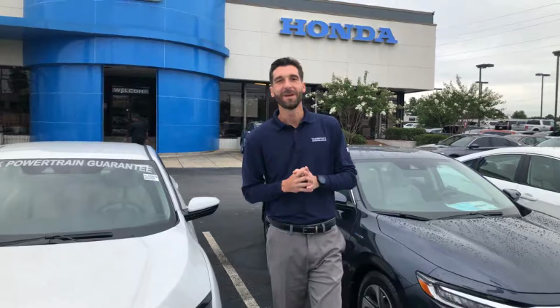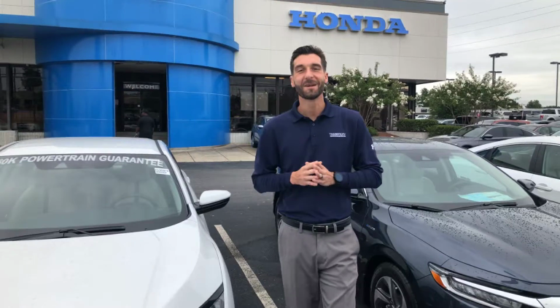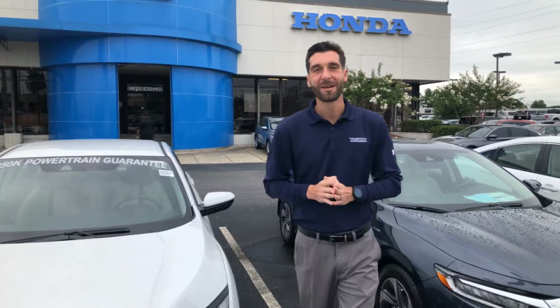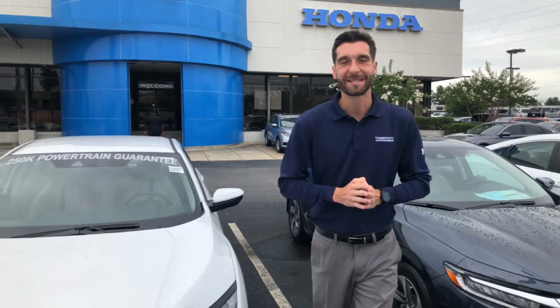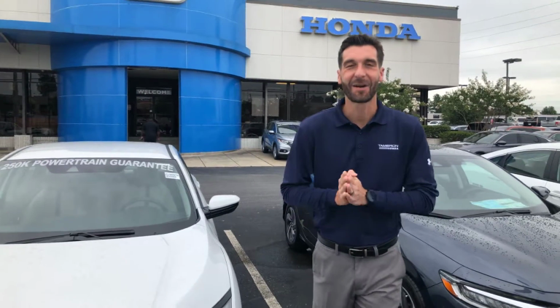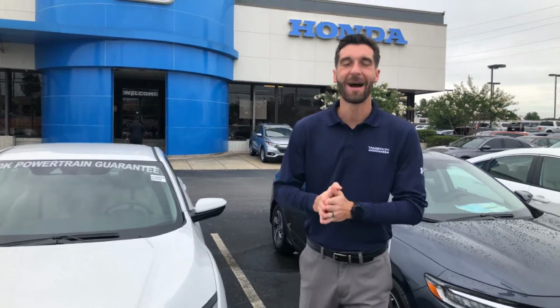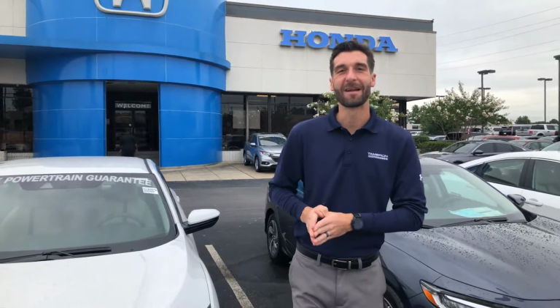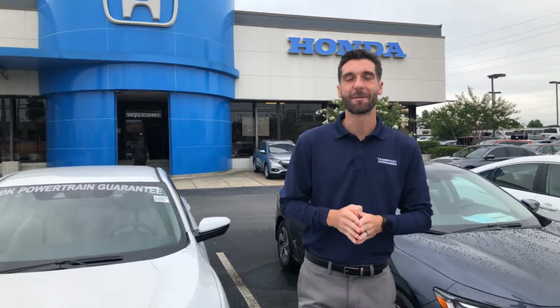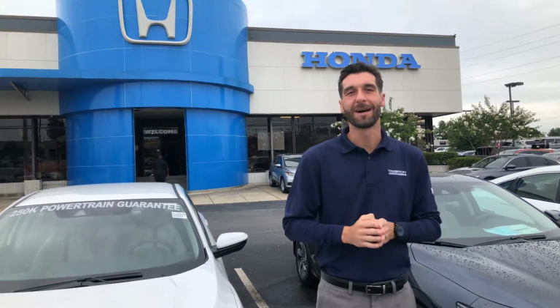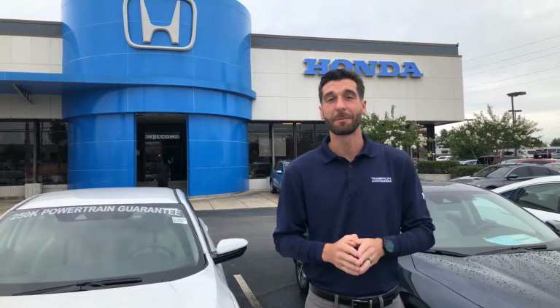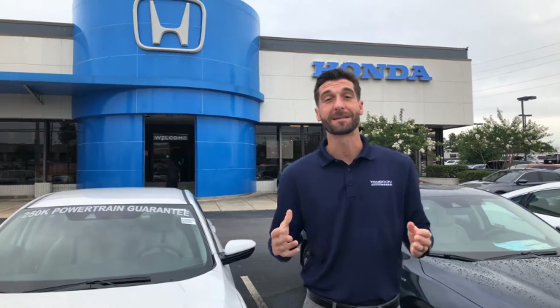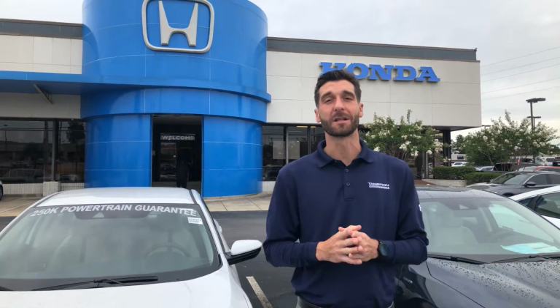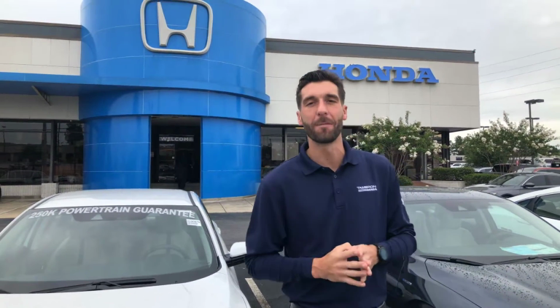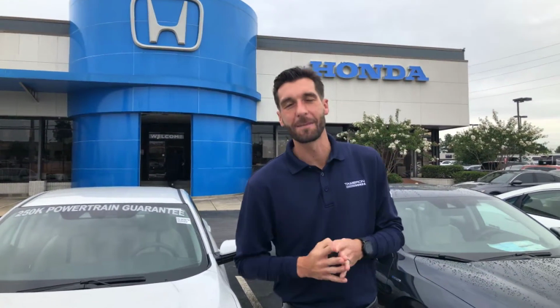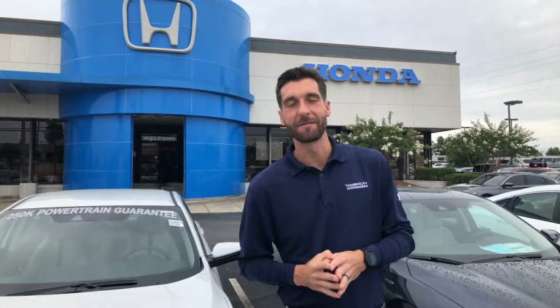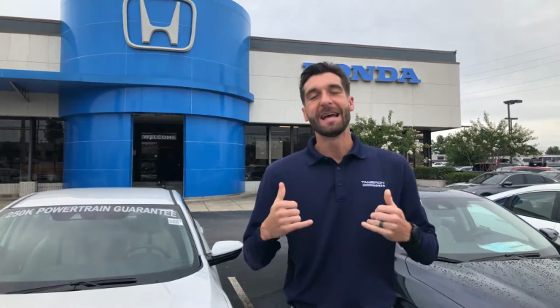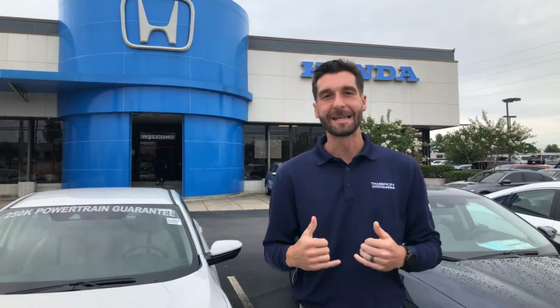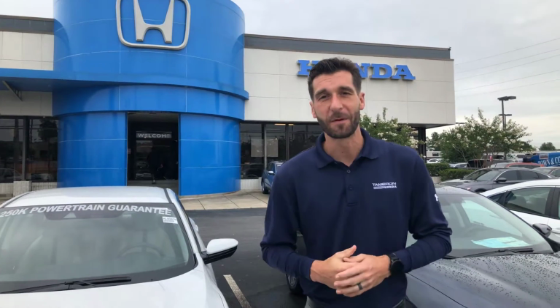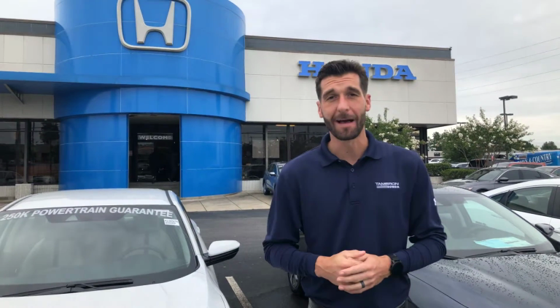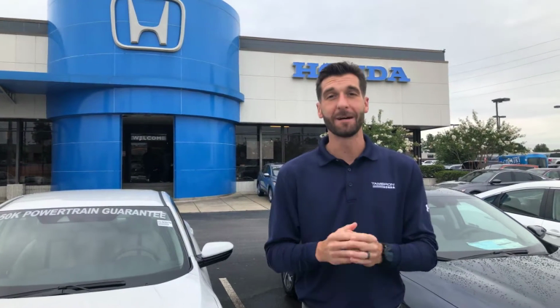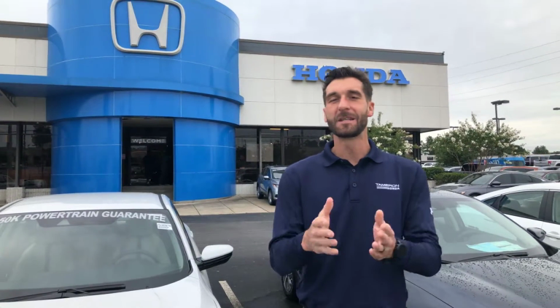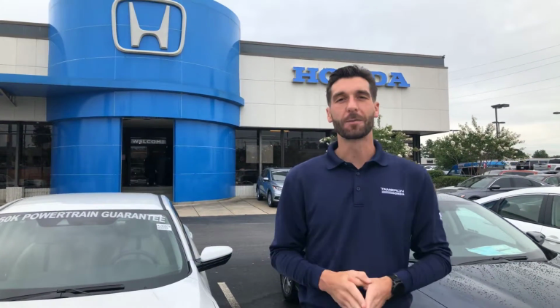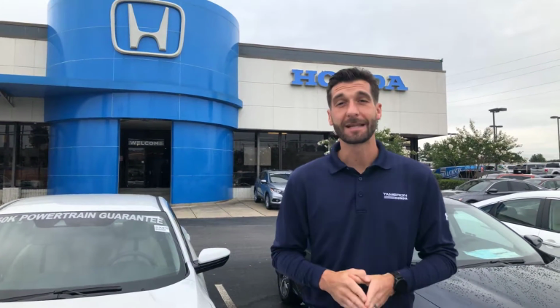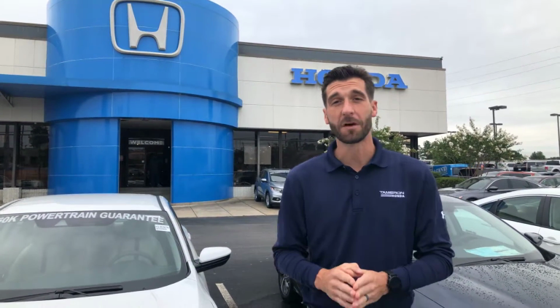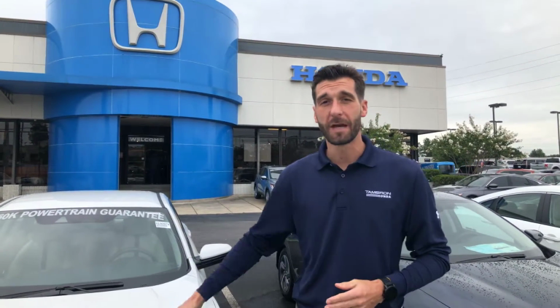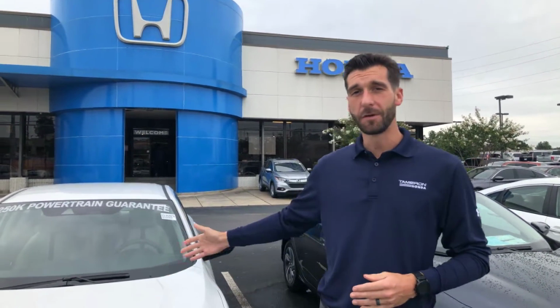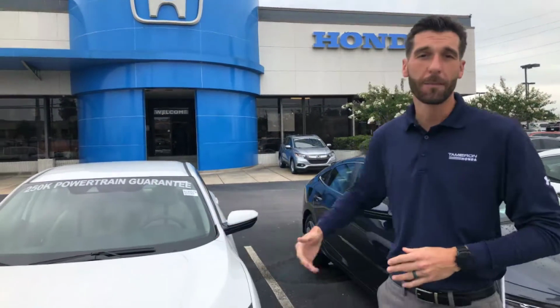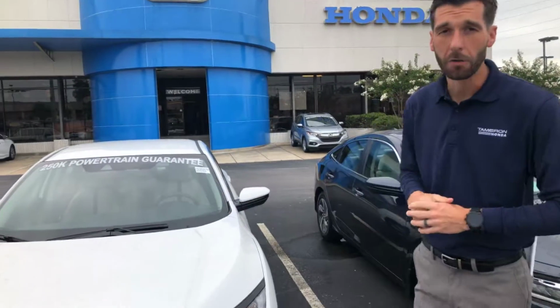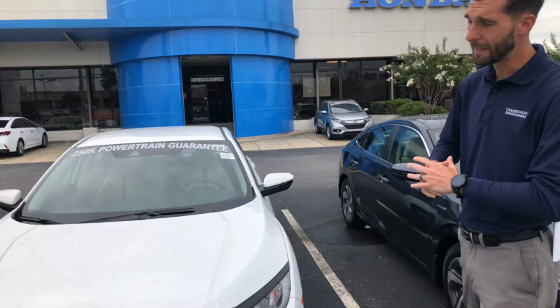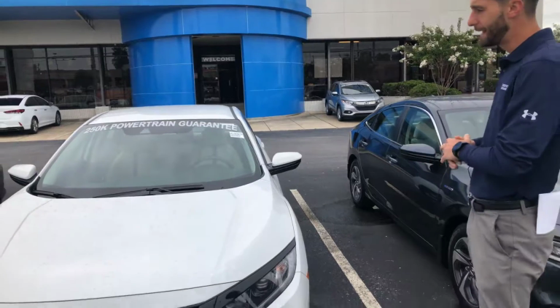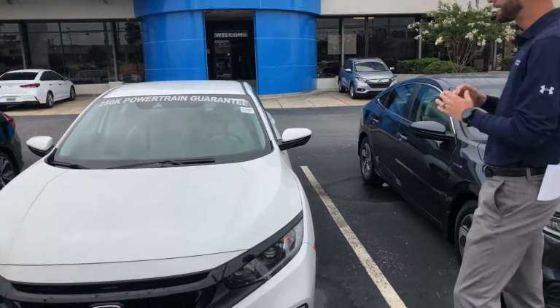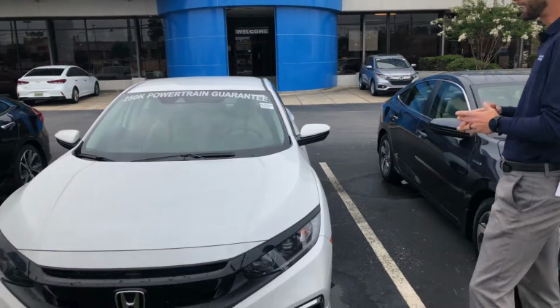Good morning Christine. Kramer Hyde here at Tameron Honda. I'm going to be your Sands Club Auto Buying representative here at the dealership in Hoover, Alabama. I just wanted to reach out and thank you so much for the opportunity to look at one of my all-new 2019 Honda Civics.